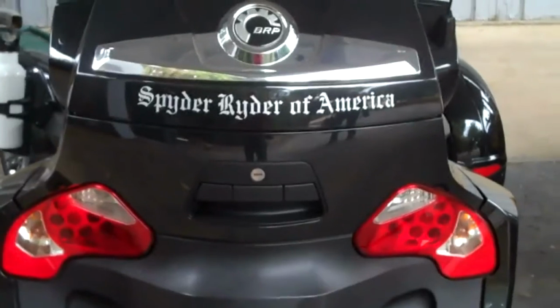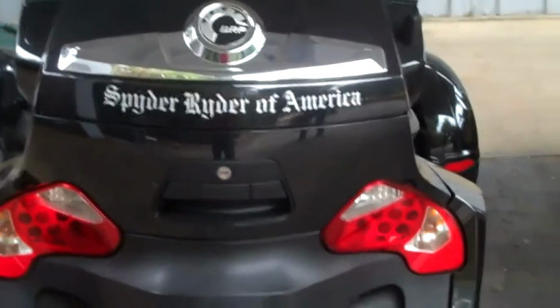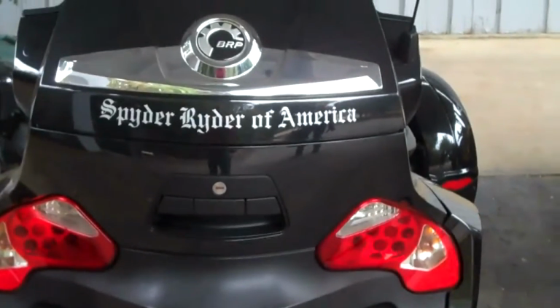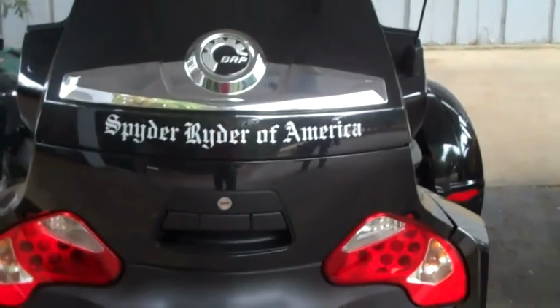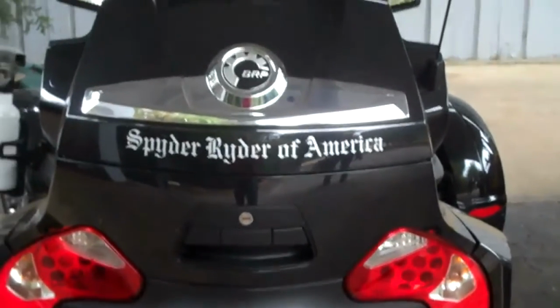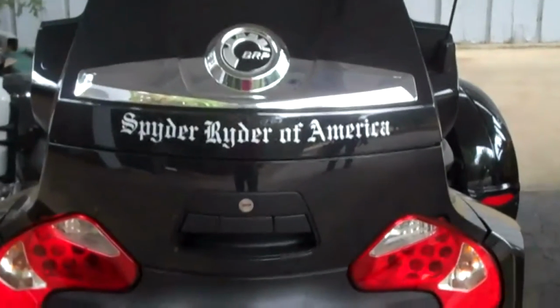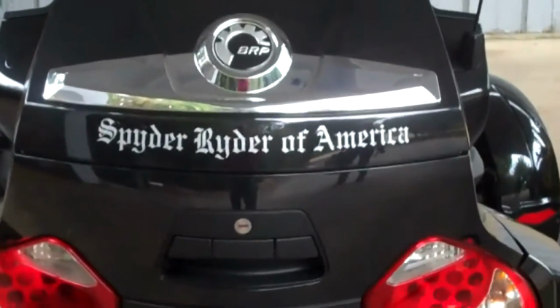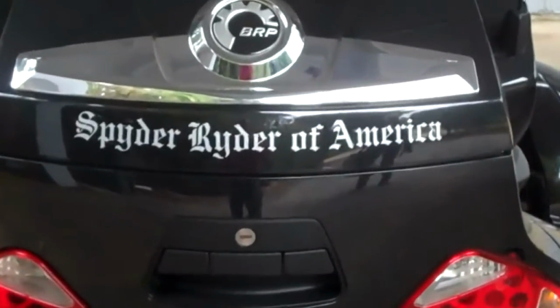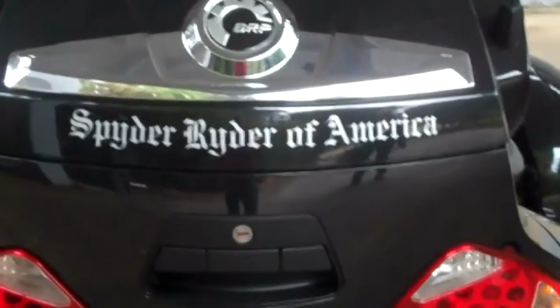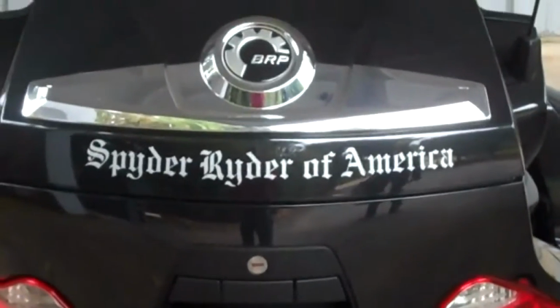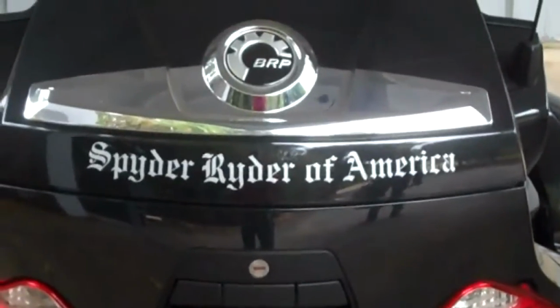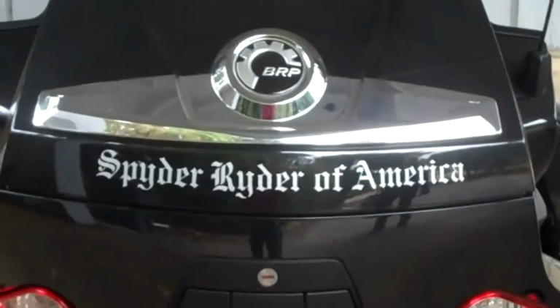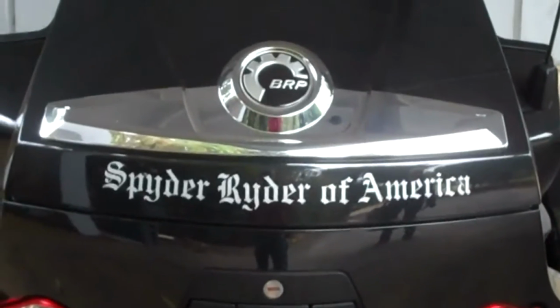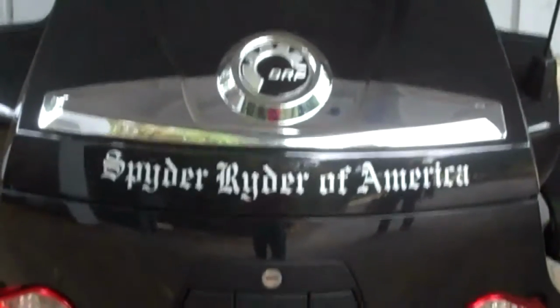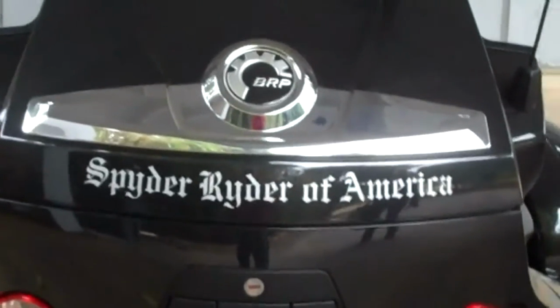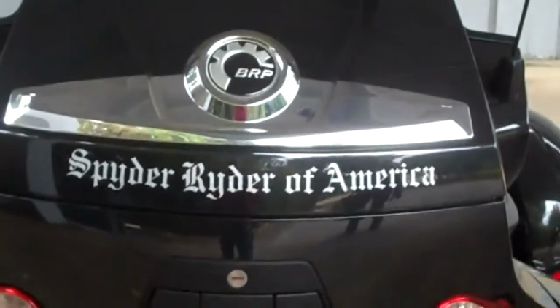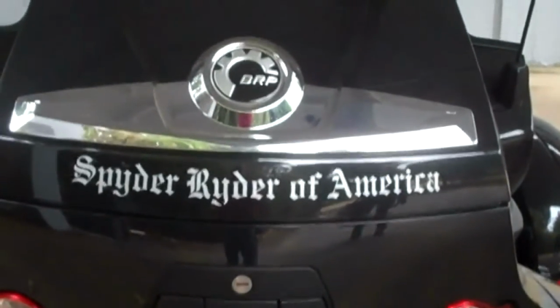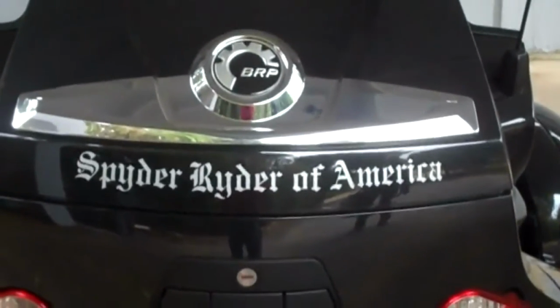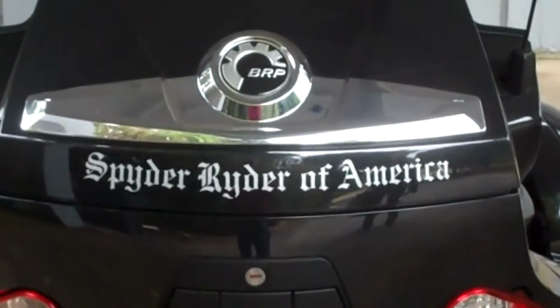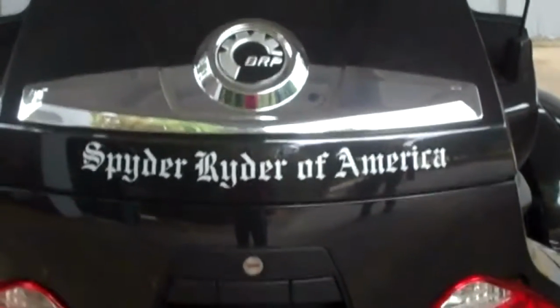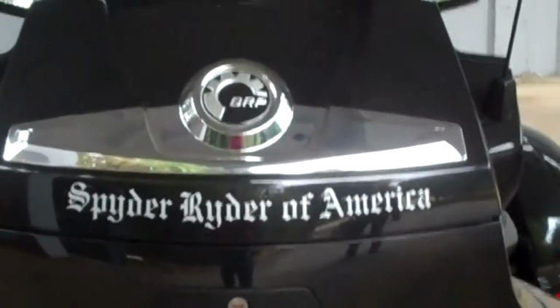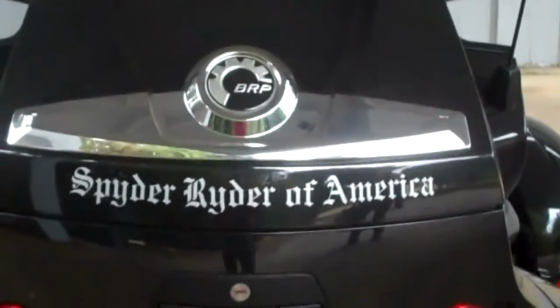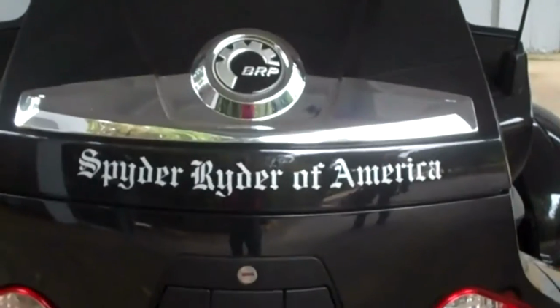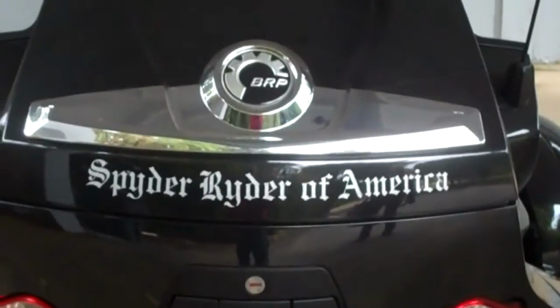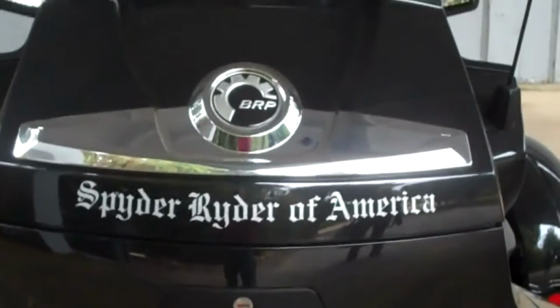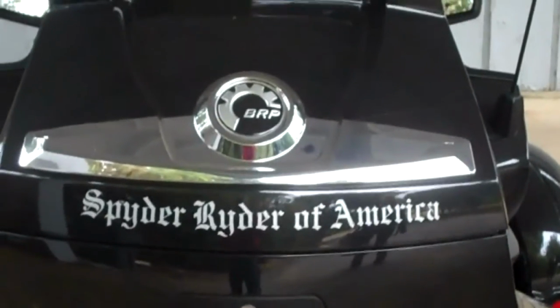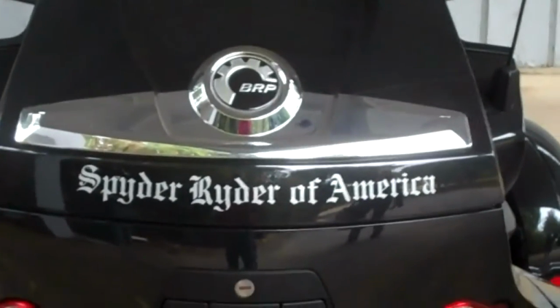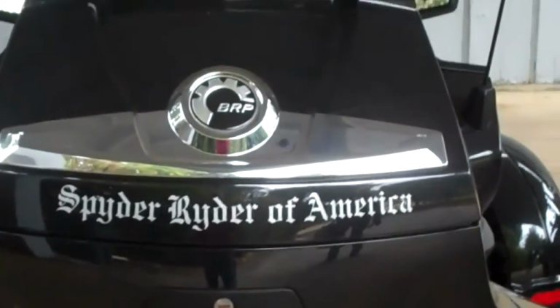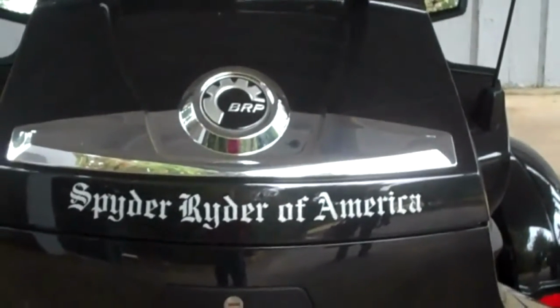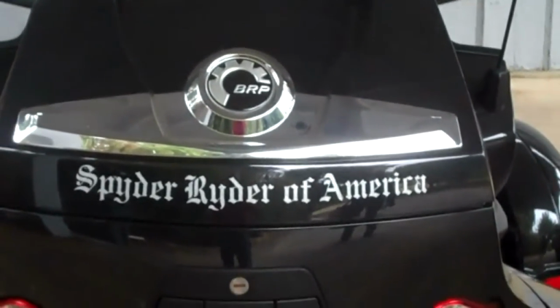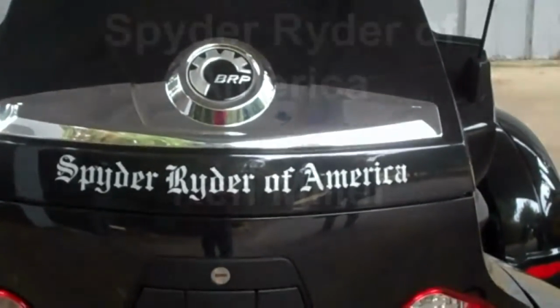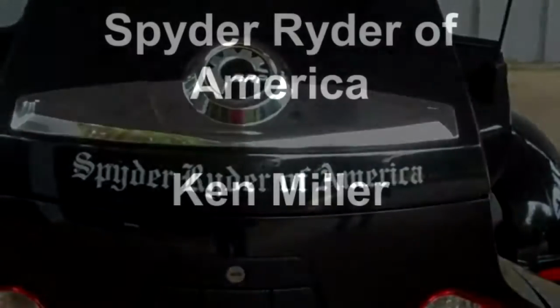The other thing the California guys have been doing is putting 'Spider Rider of America' on the back of their bikes, either in white or in glitter silver so it sparkles in the daylight. That can be done at any decal store. That's it for now — this is Ken with Spider Rider of America, see you later, bye!